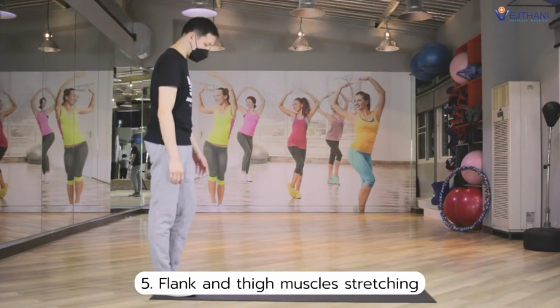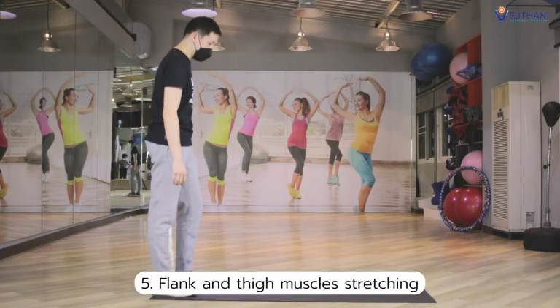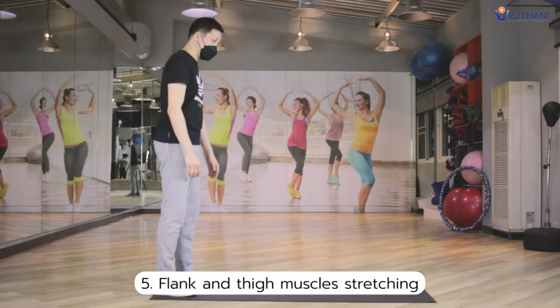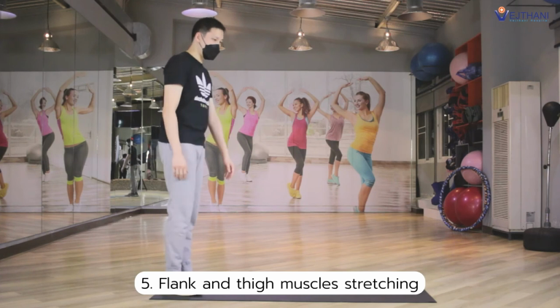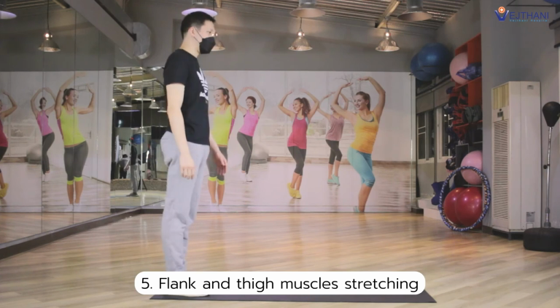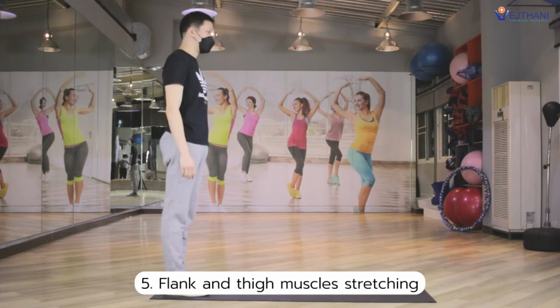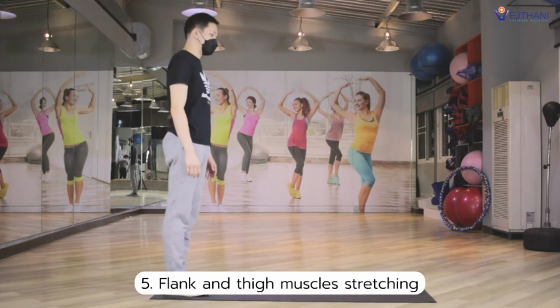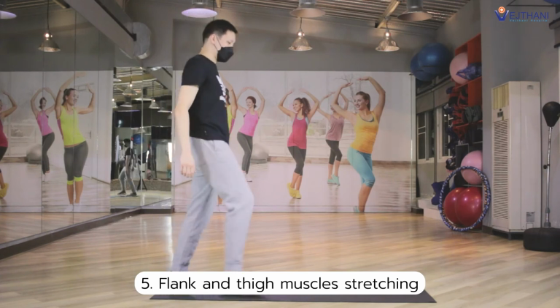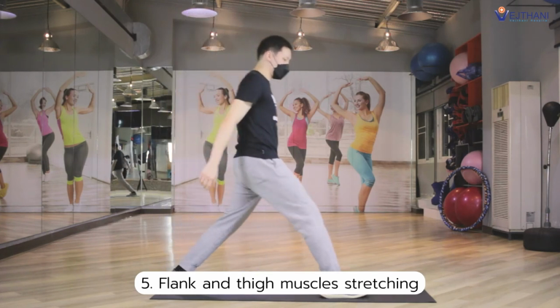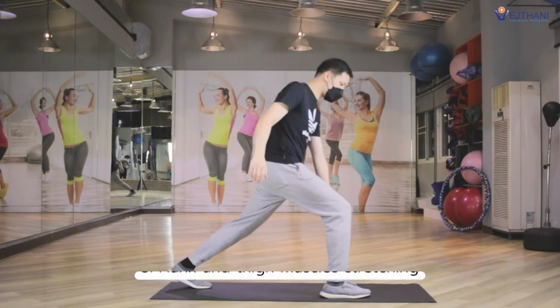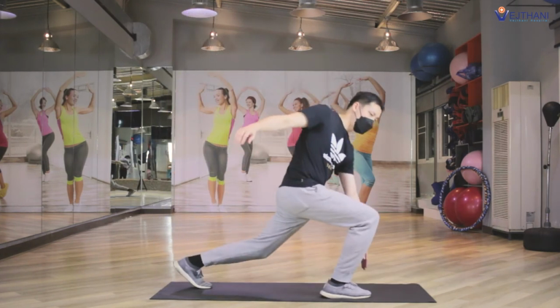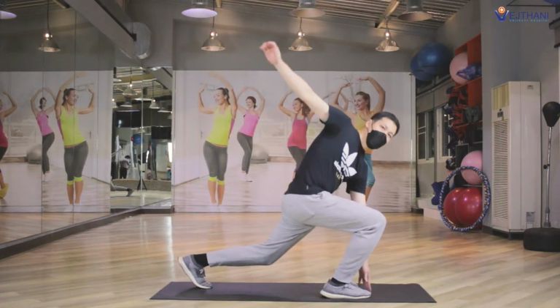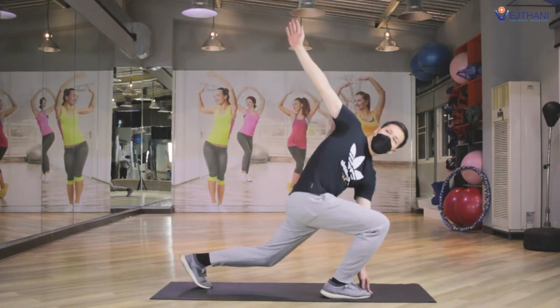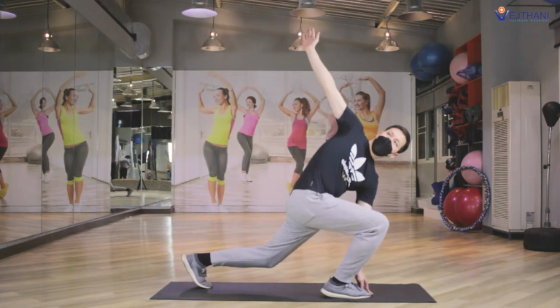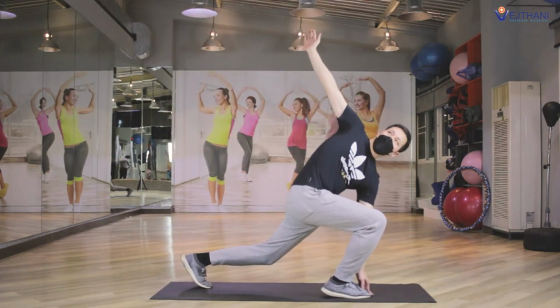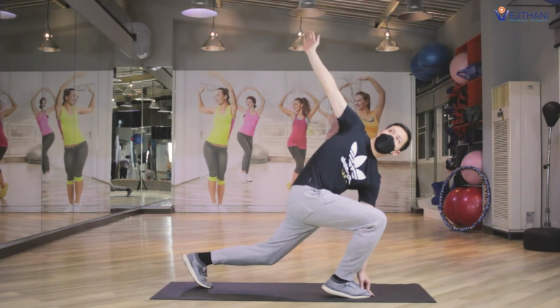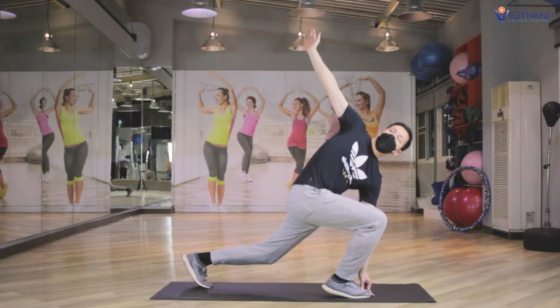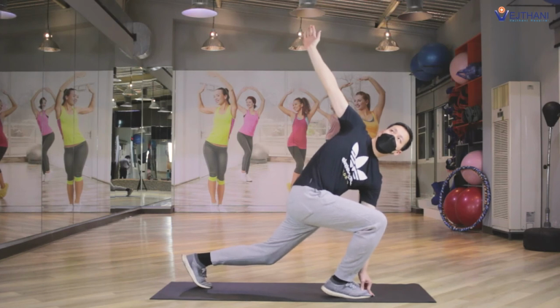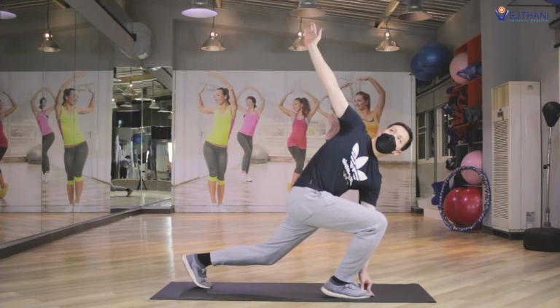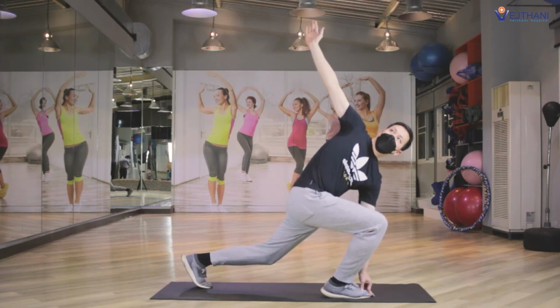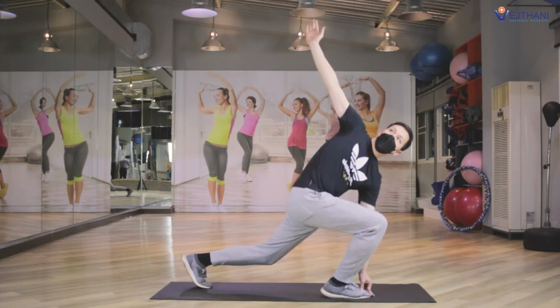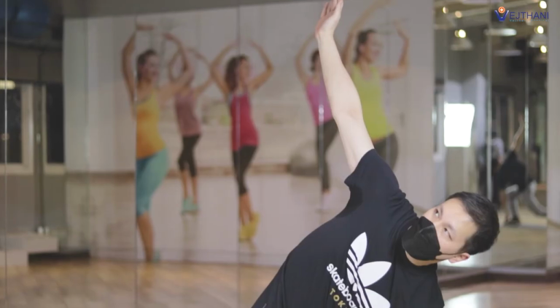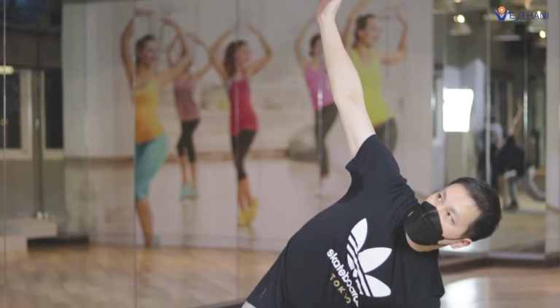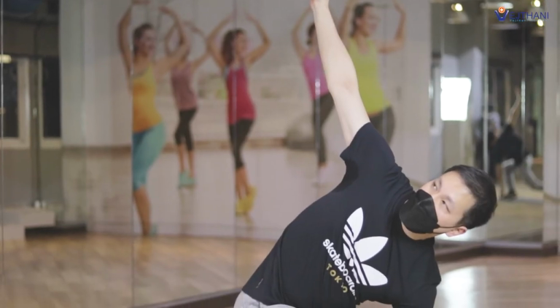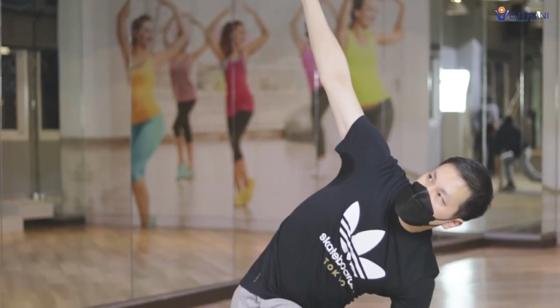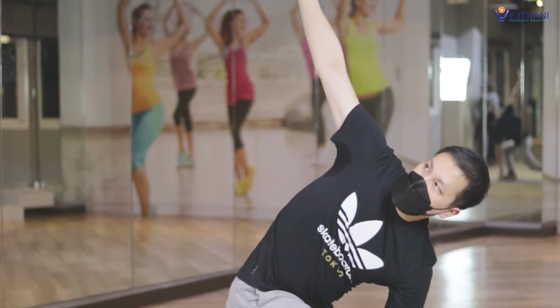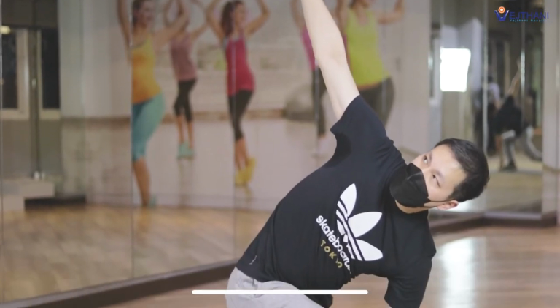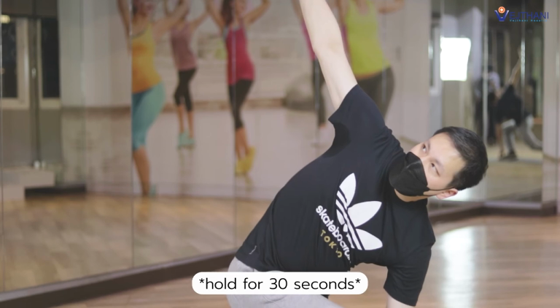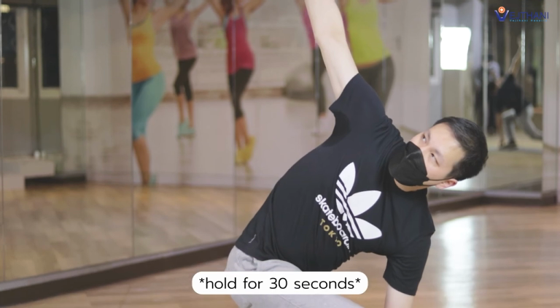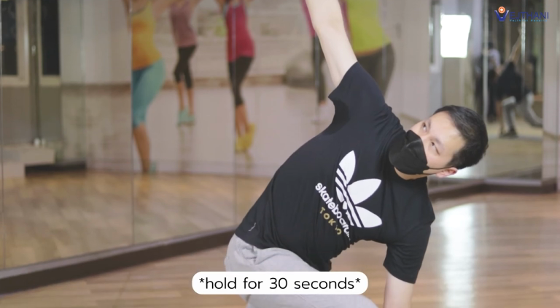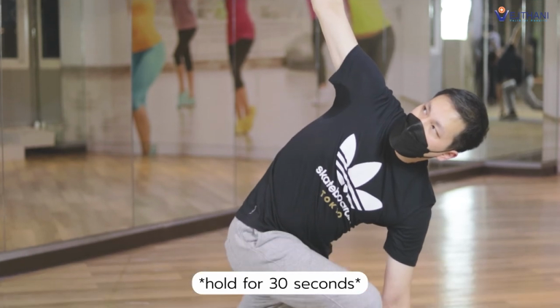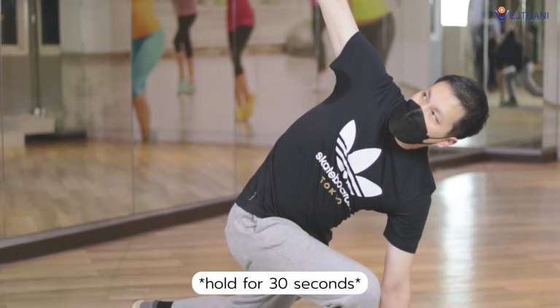The last one, flank and thigh muscle stretching. Step your affected leg forward and then lean forward. Touch your toe with your hand and the other hand up in the air until you feel a stretch. Hold for 30 seconds and repeat it again.